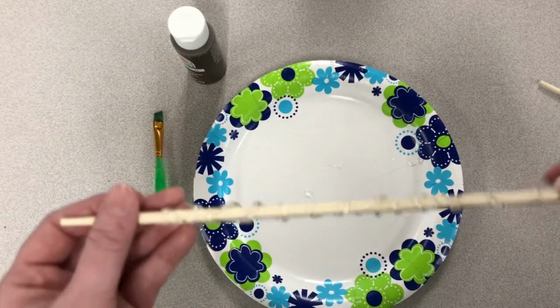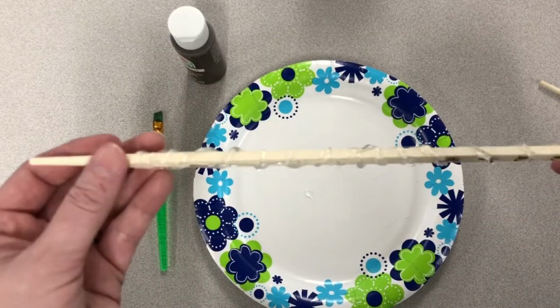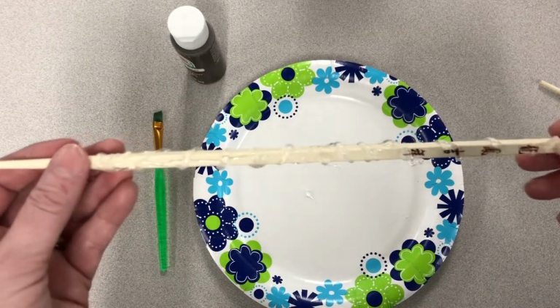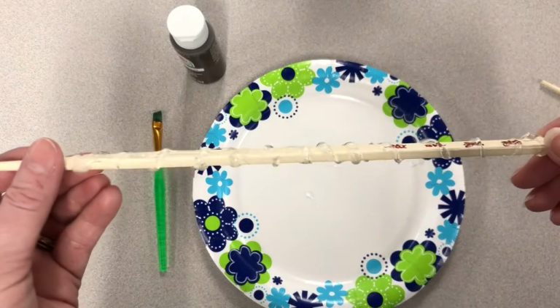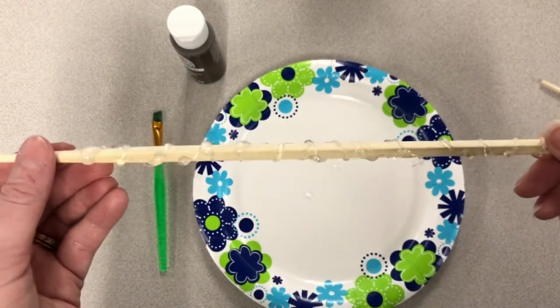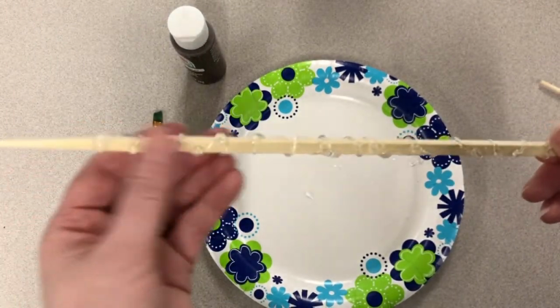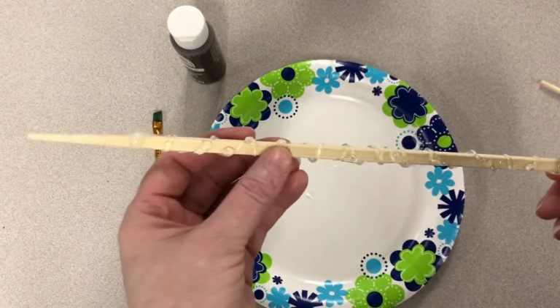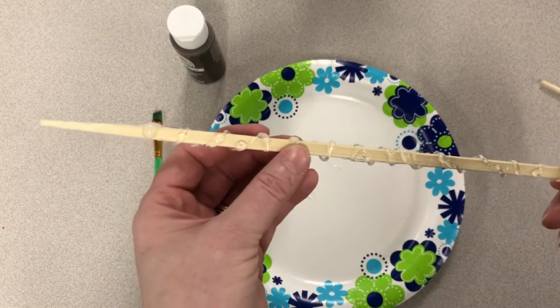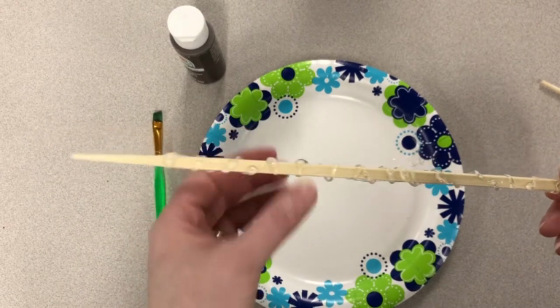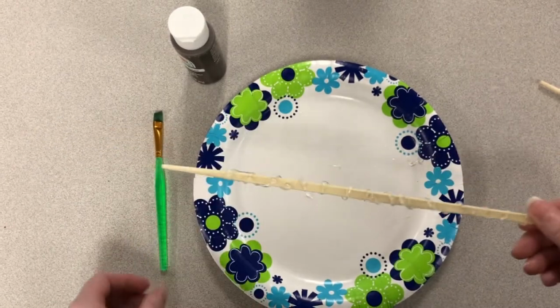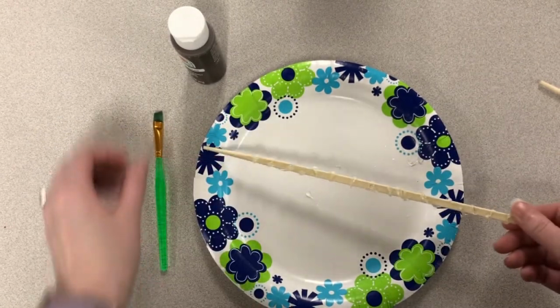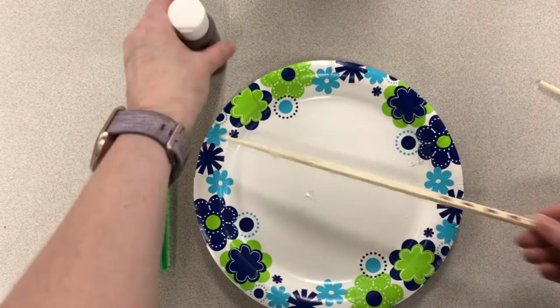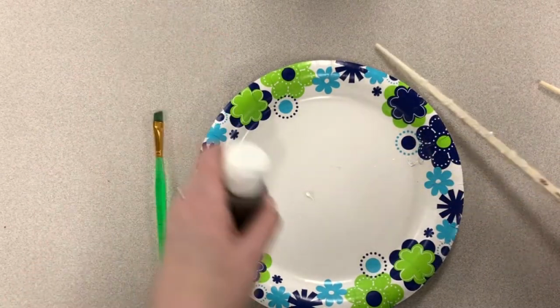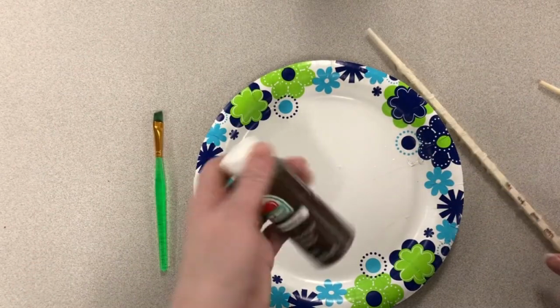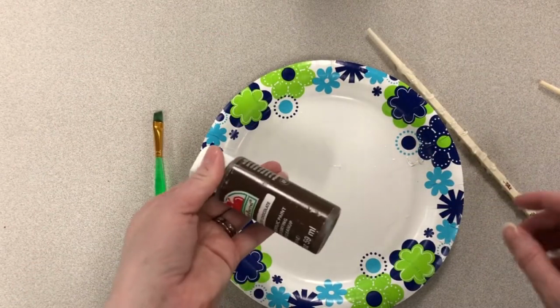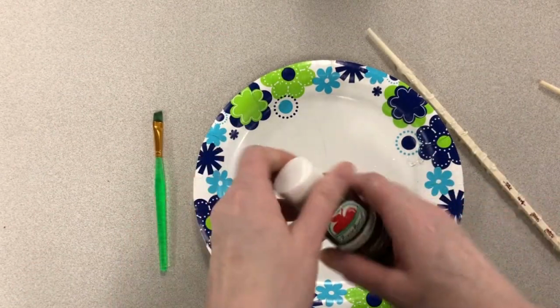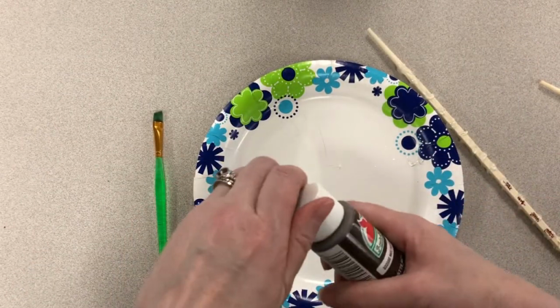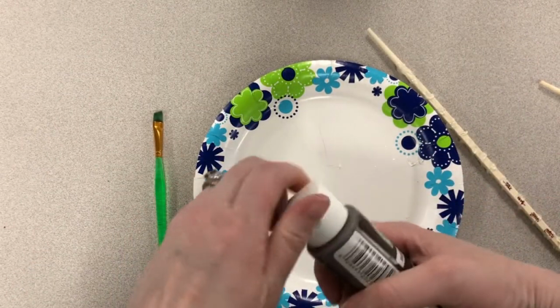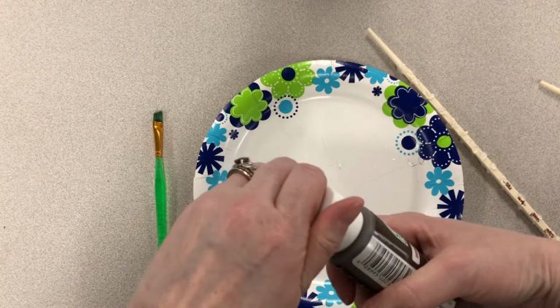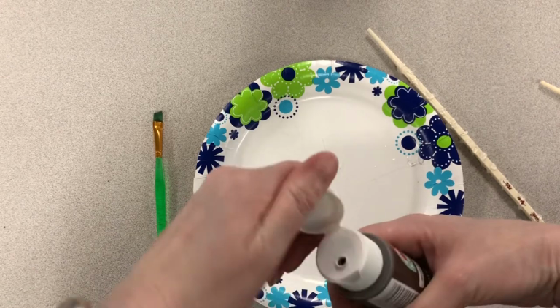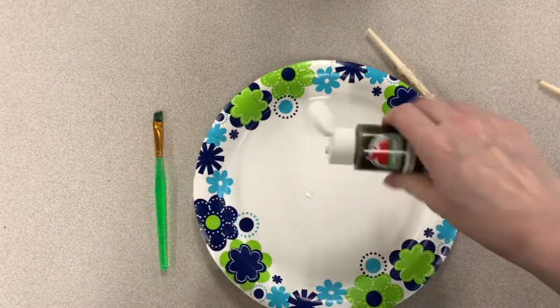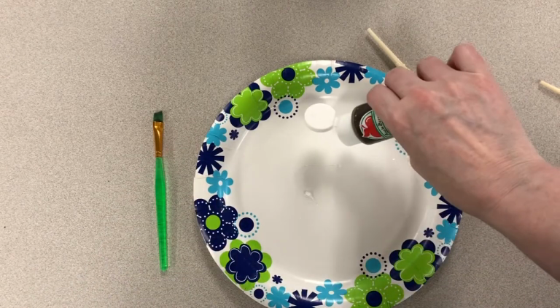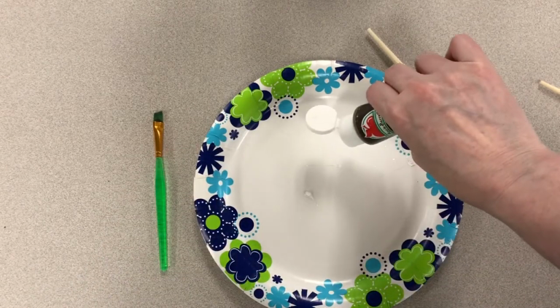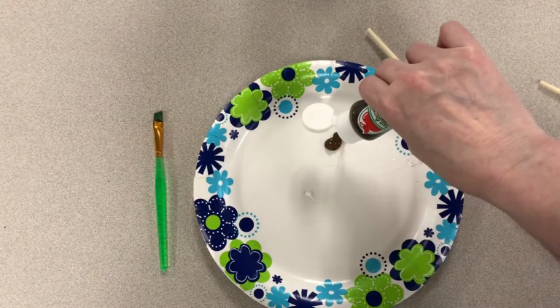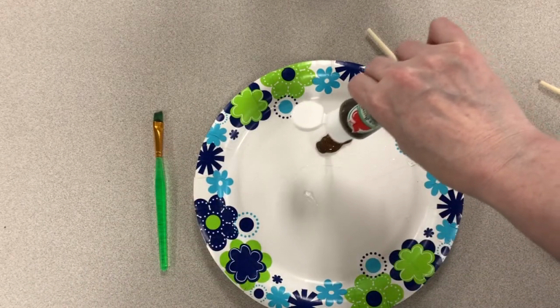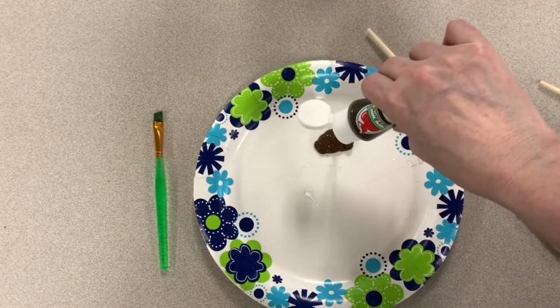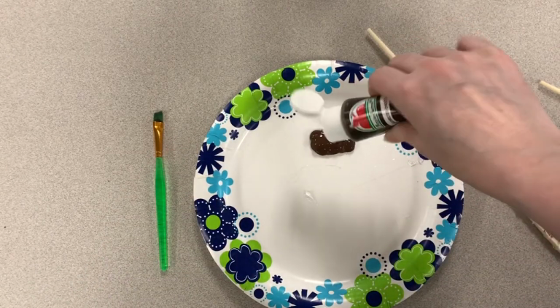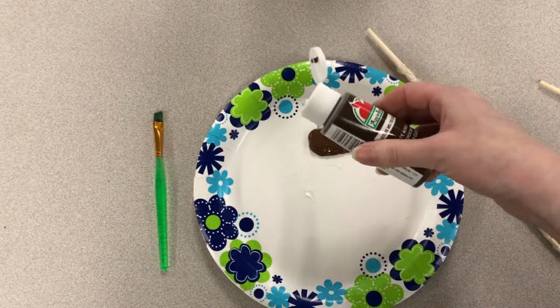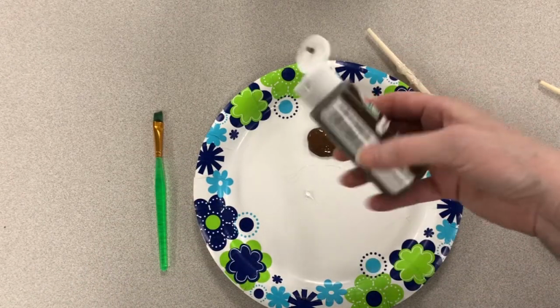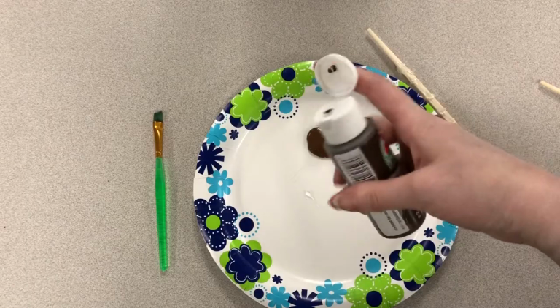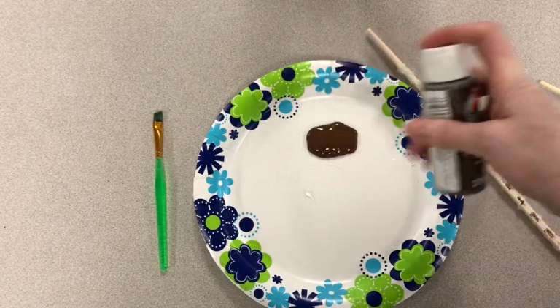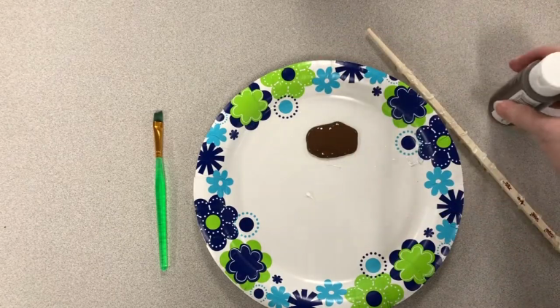Now that the hot glue is dried — you can see it's sort of spiraled around the chopstick — you want to take the paint color you want to use. I'm going to use some brown, and basically you're just going to paint over the whole chopstick.